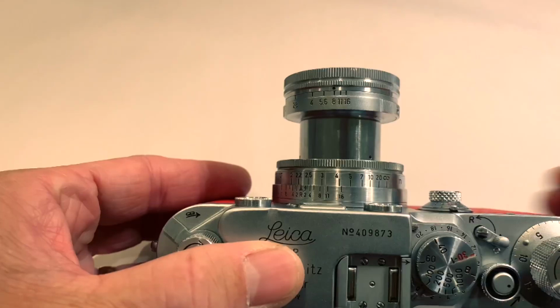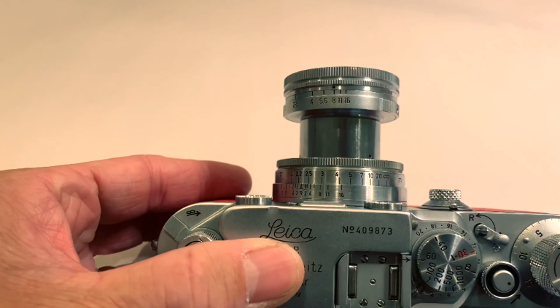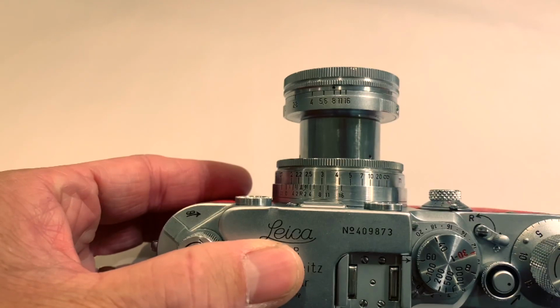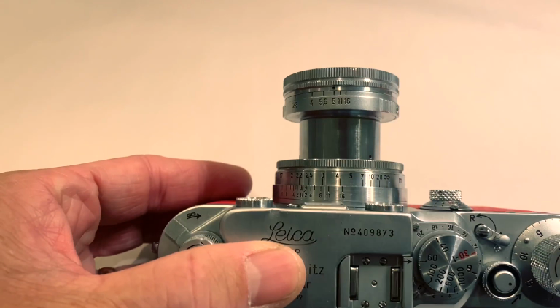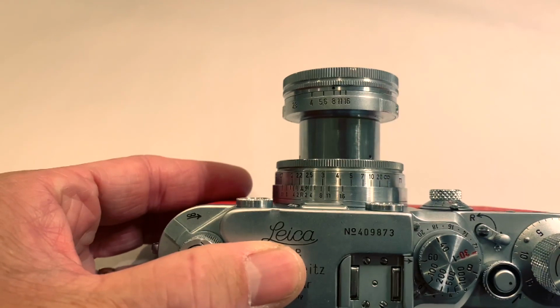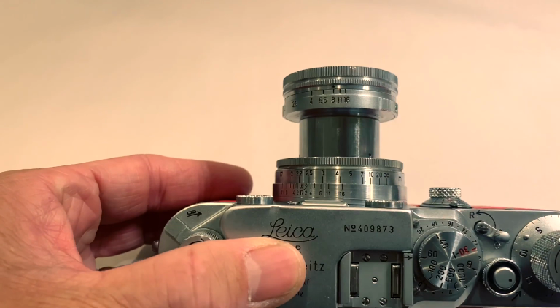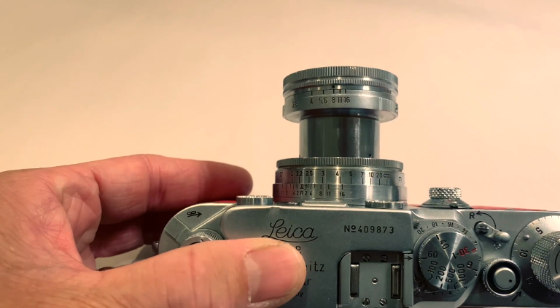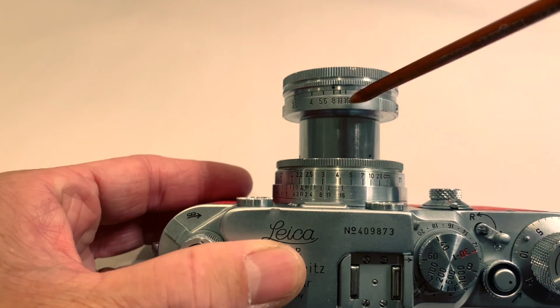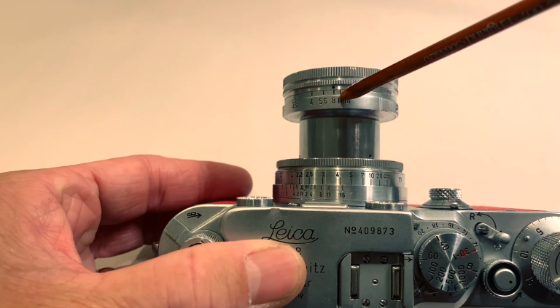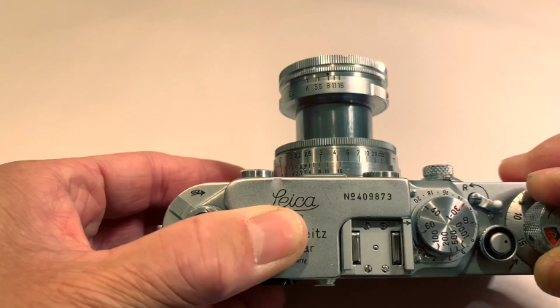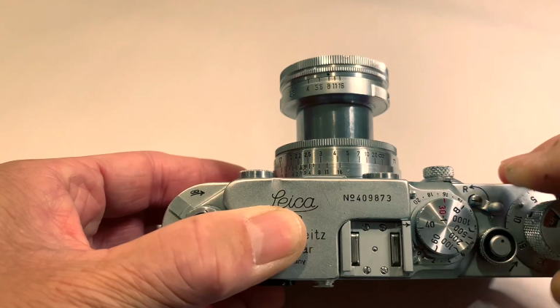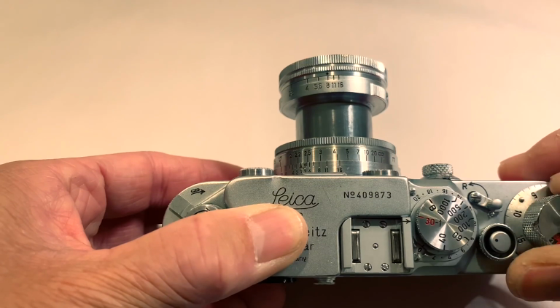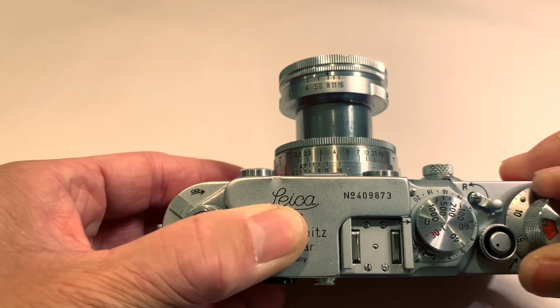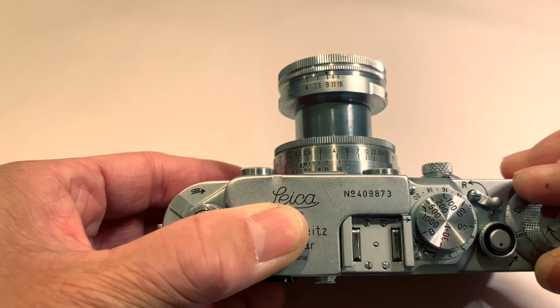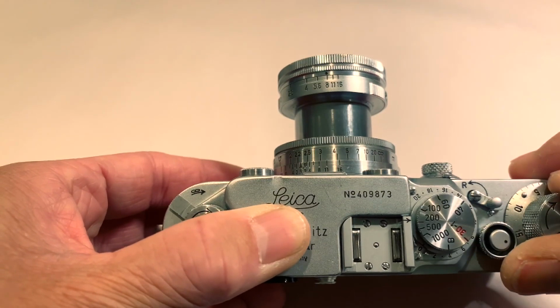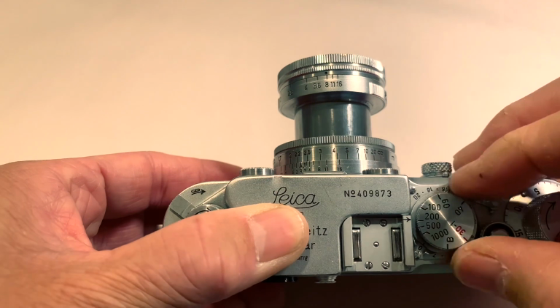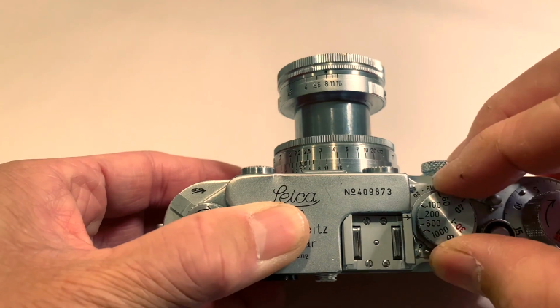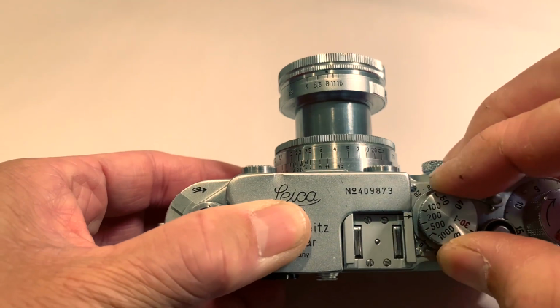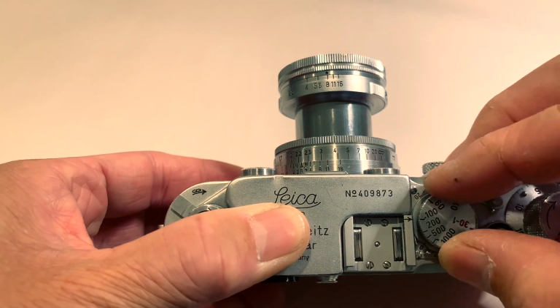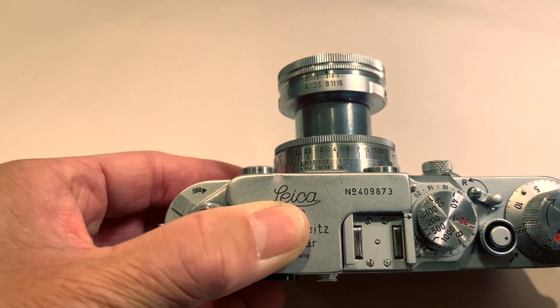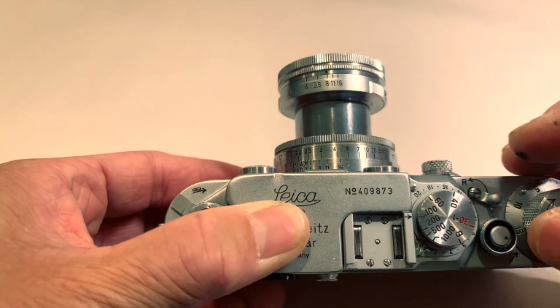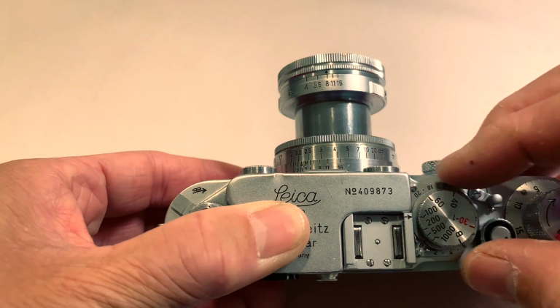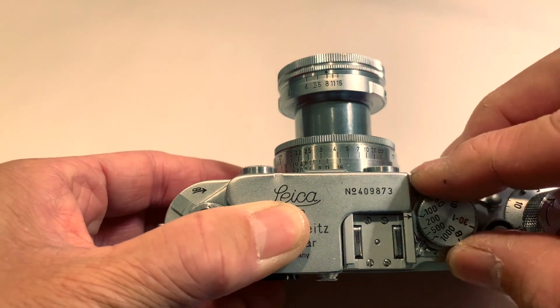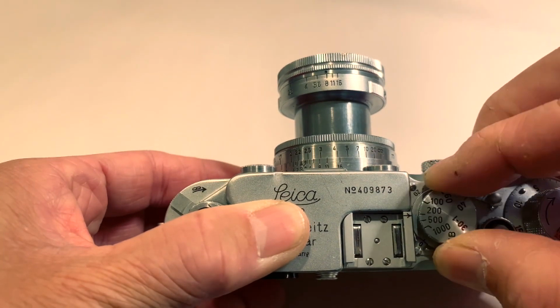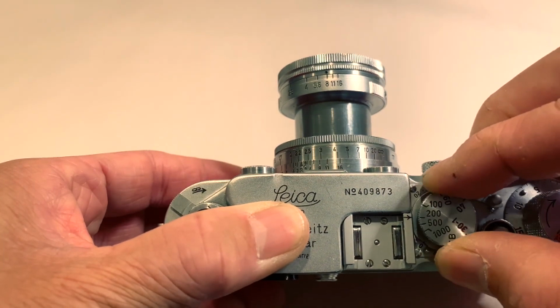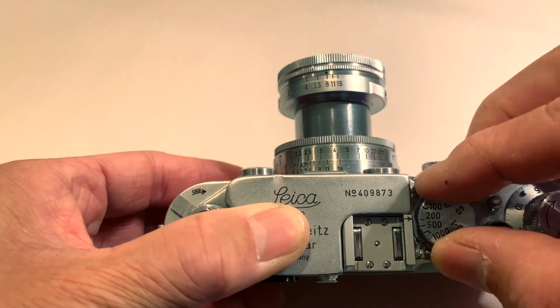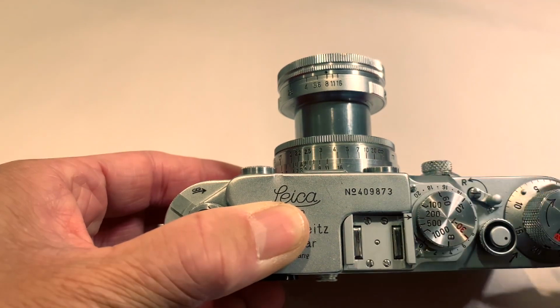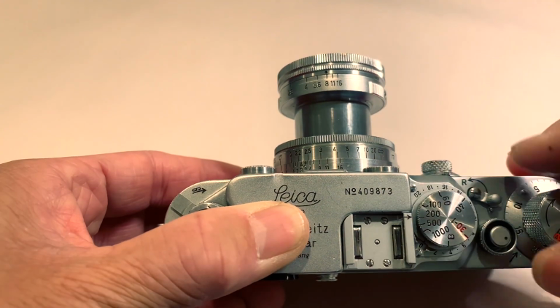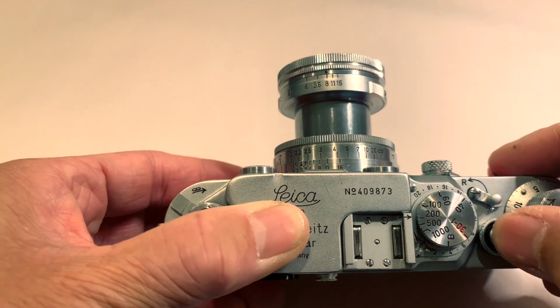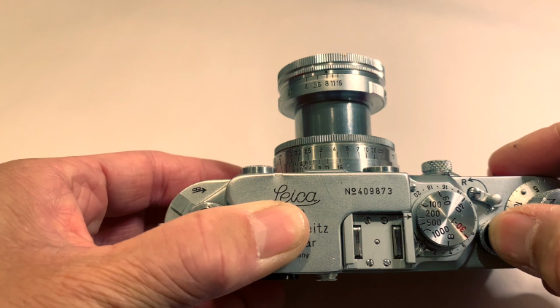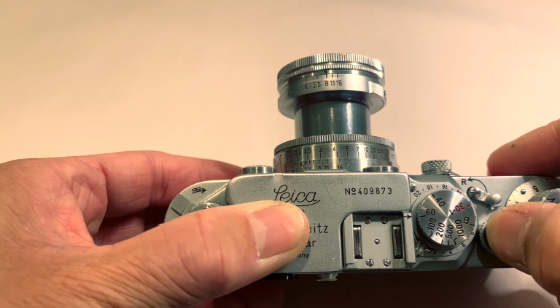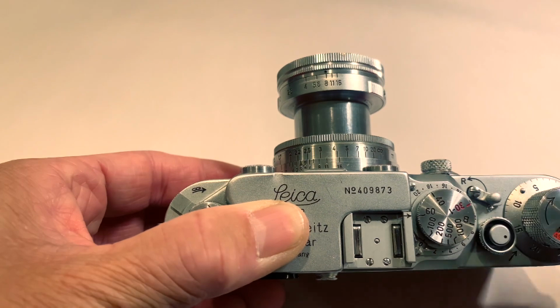Set the aperture by changing the aperture ring. Turn the Y knob, set to the desired shutter speed — for example, 100, 200 — and shoot.